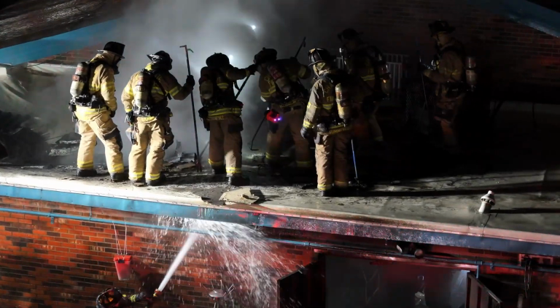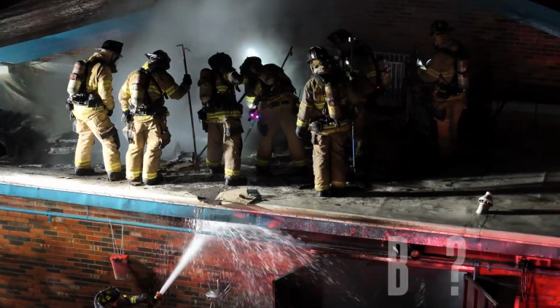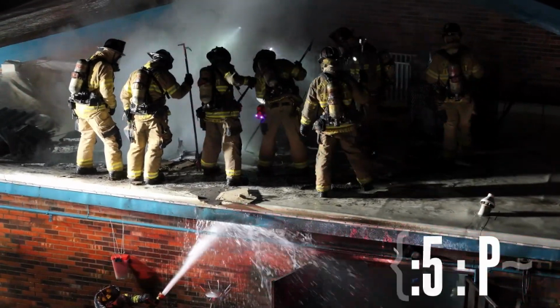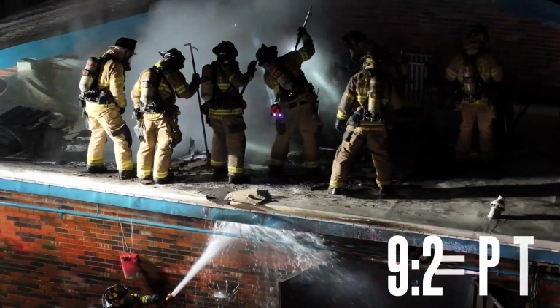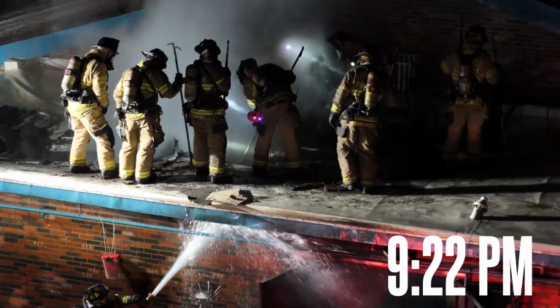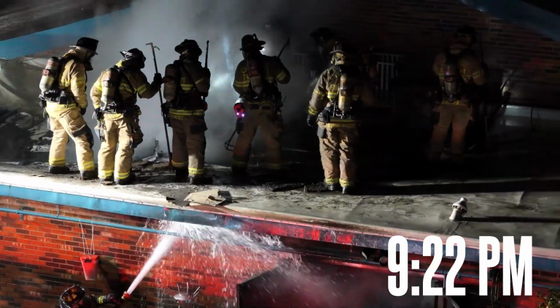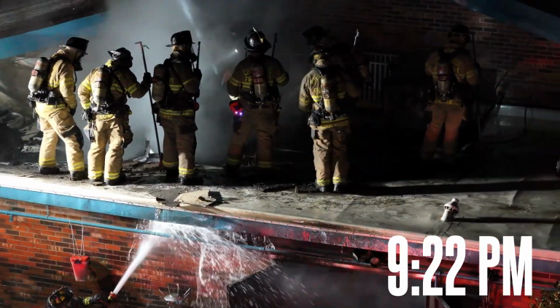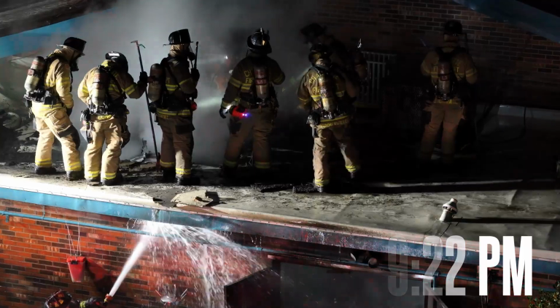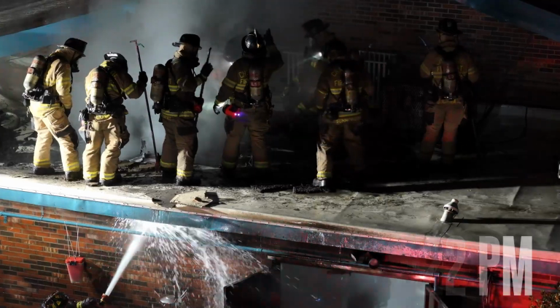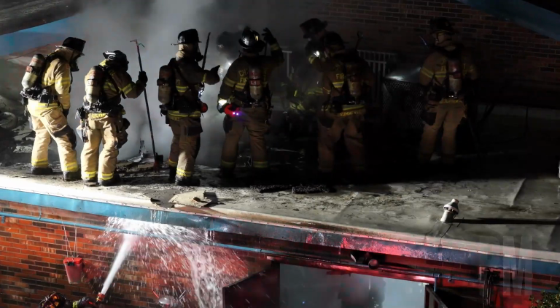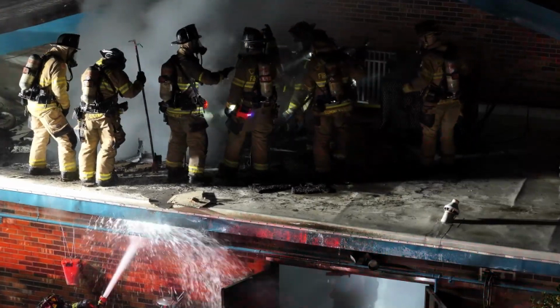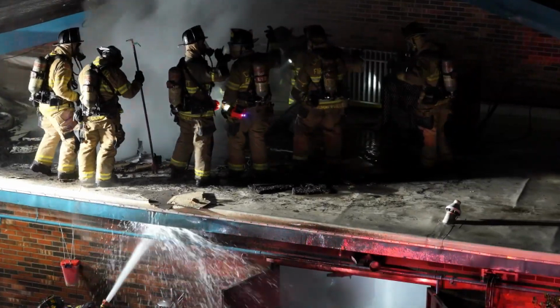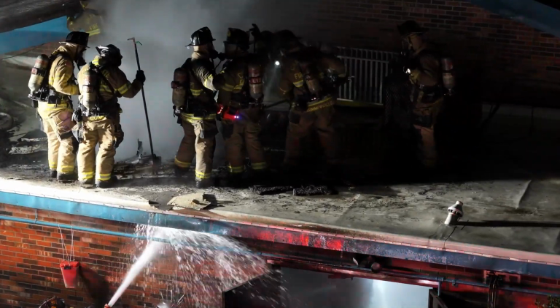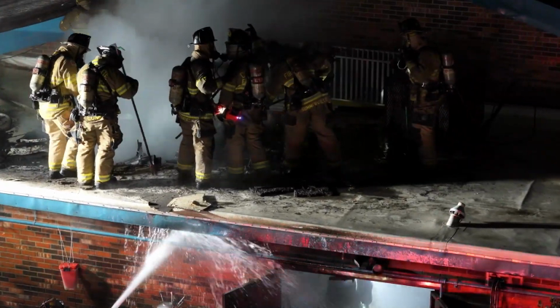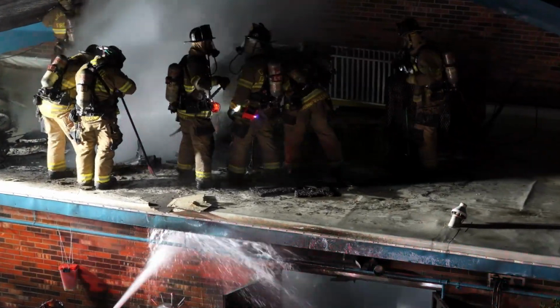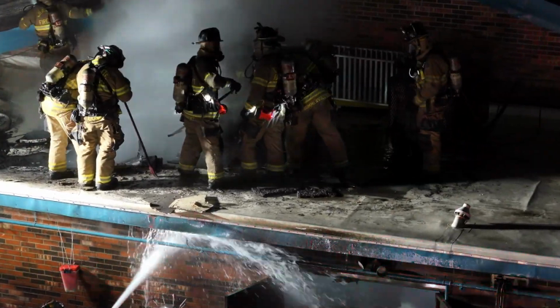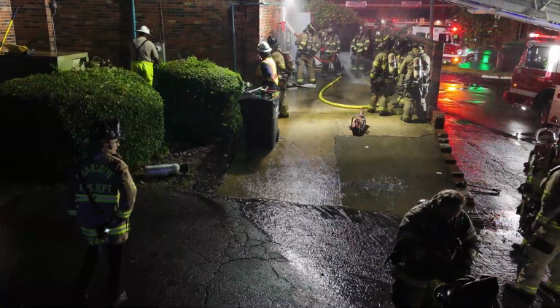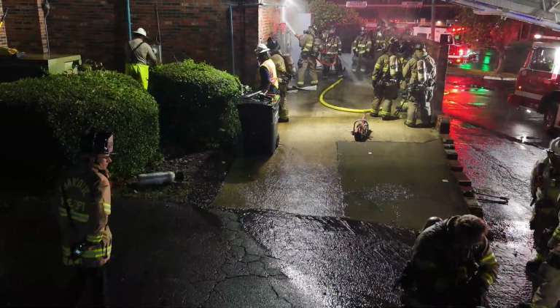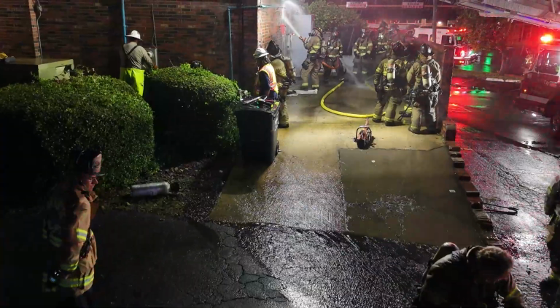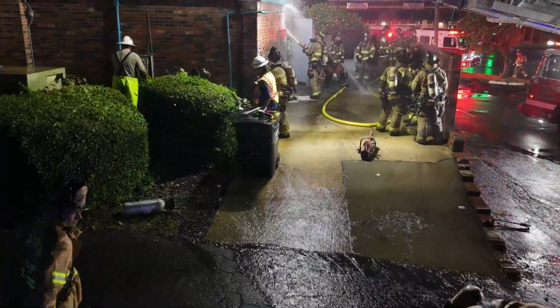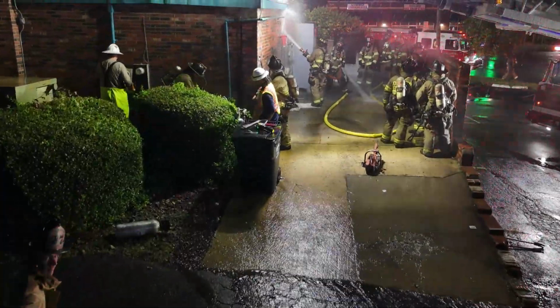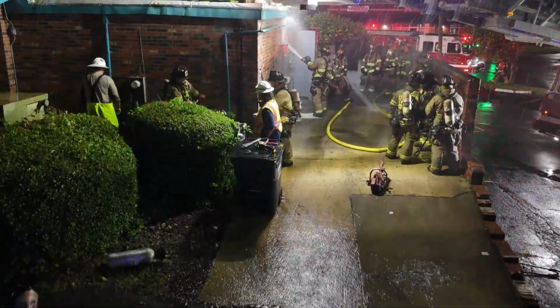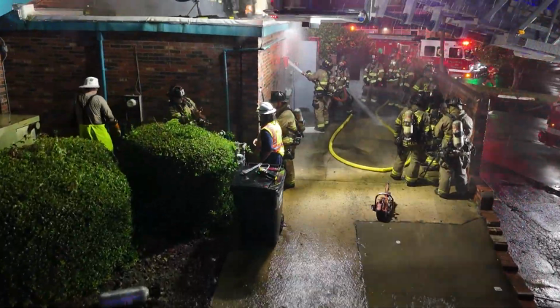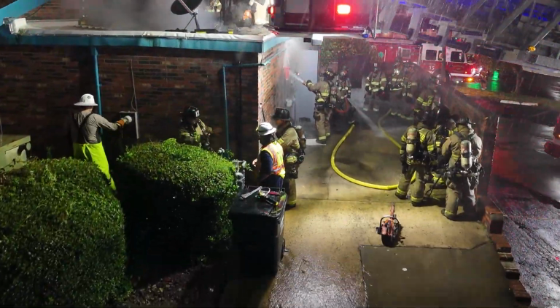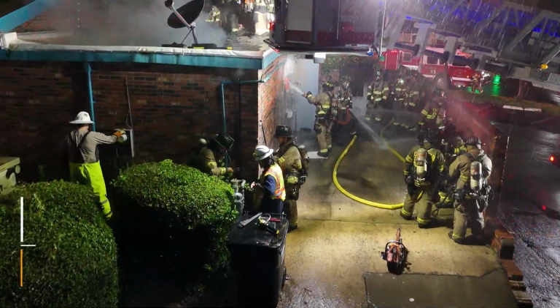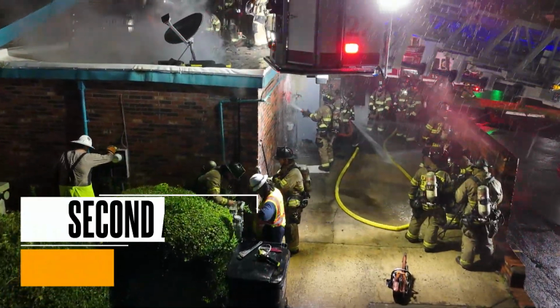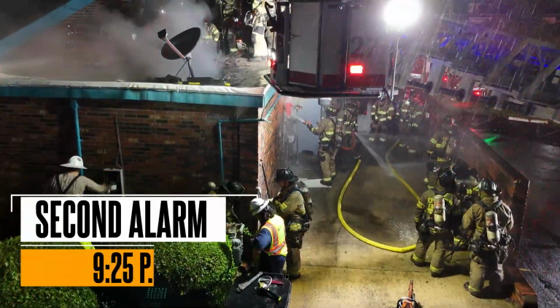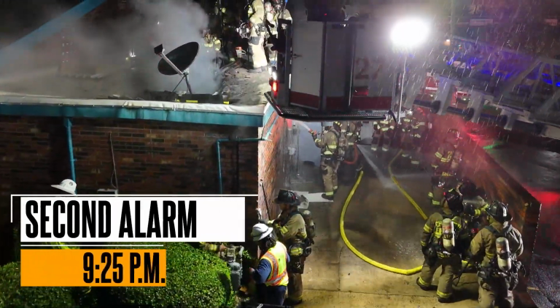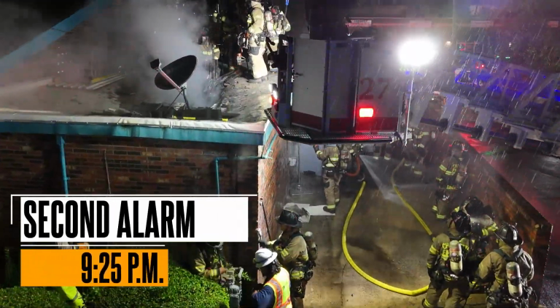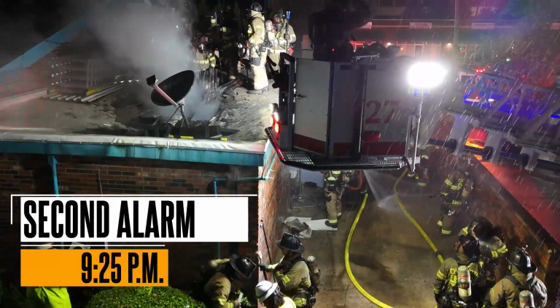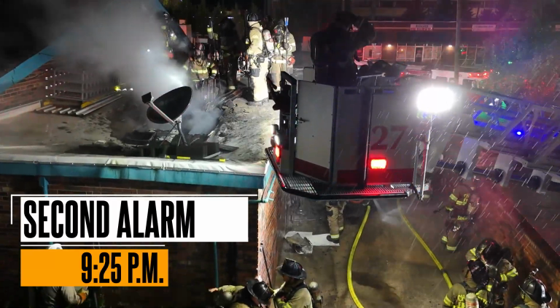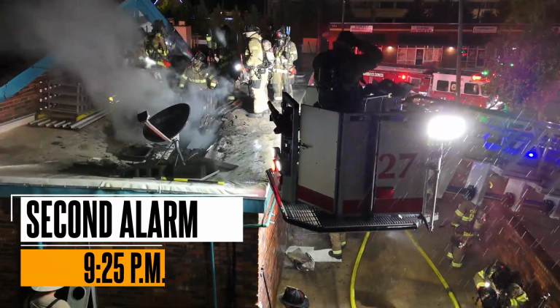Alarm to command — 10 minutes working. We've got poor visibility inside; we're trying to perform a primary. We're going to need at least one additional company. Command to alarm — strike with a second alarm. Time for command — strike with a second.